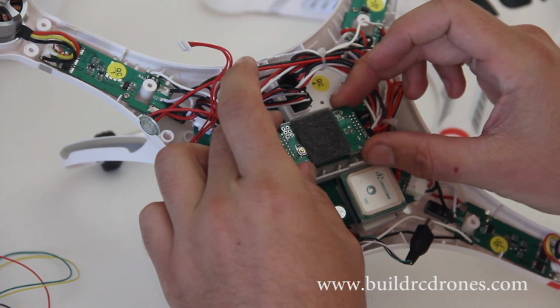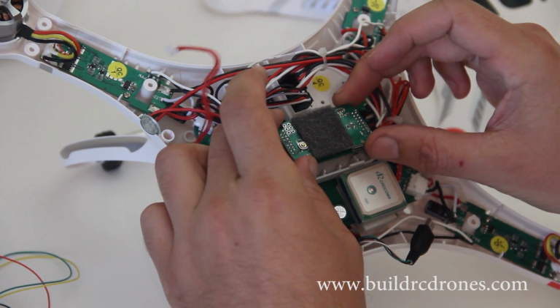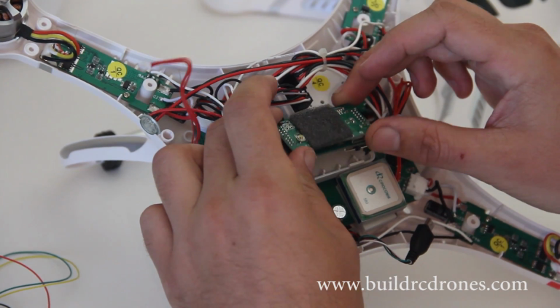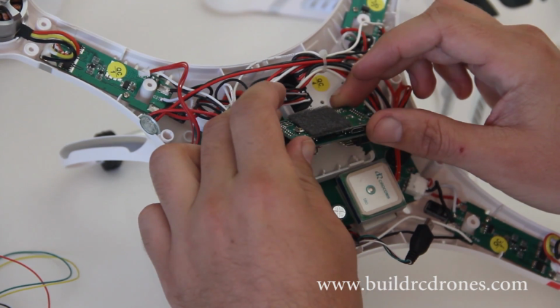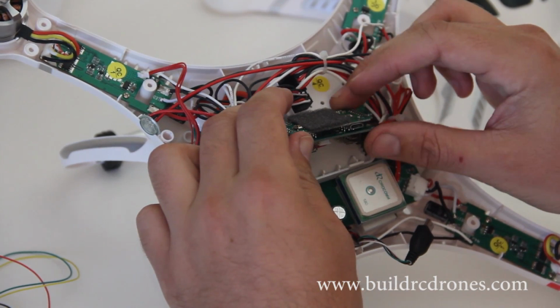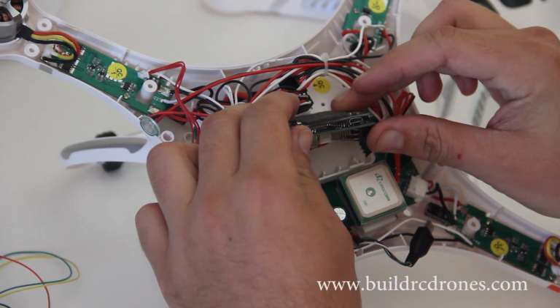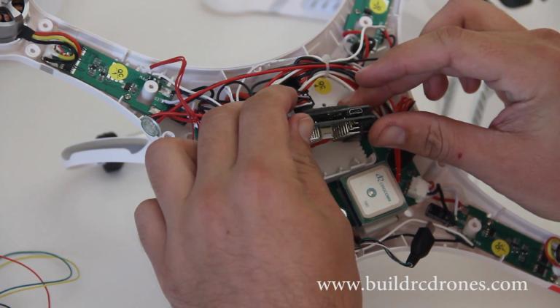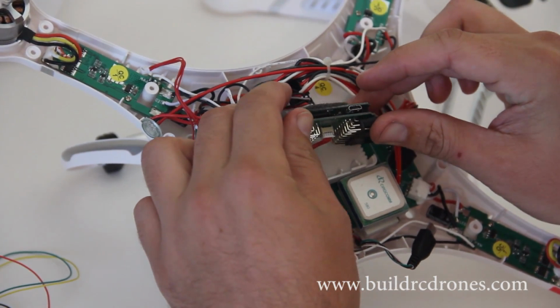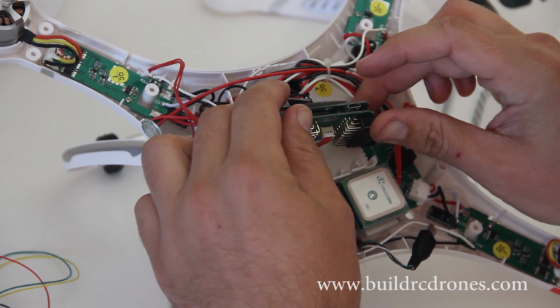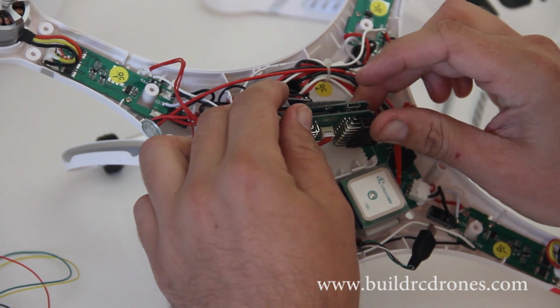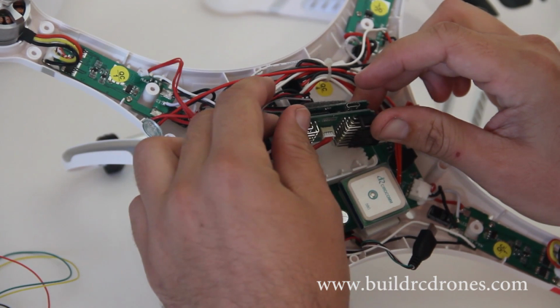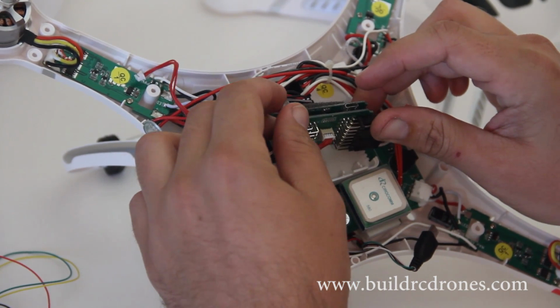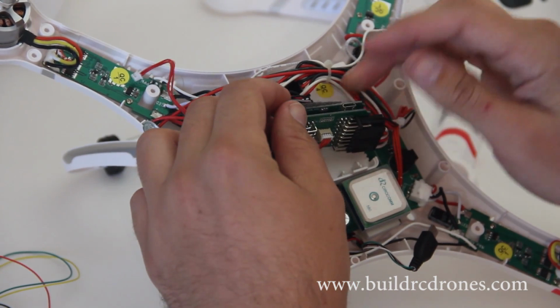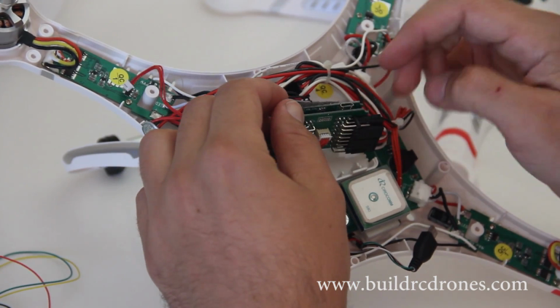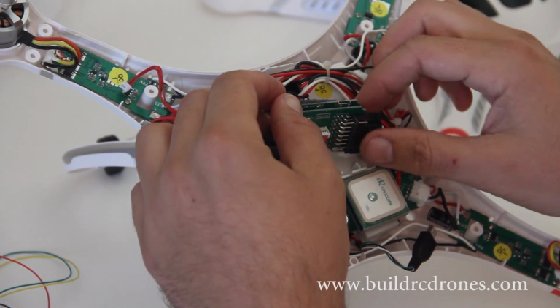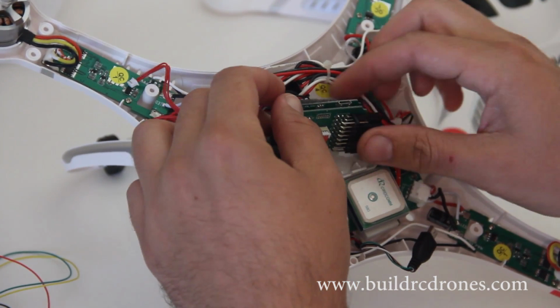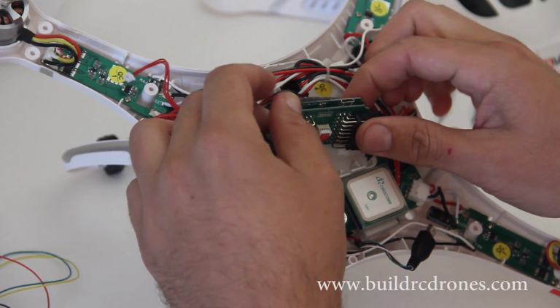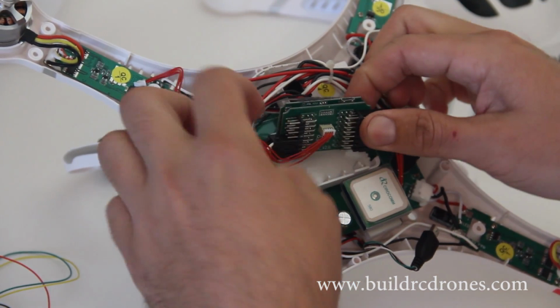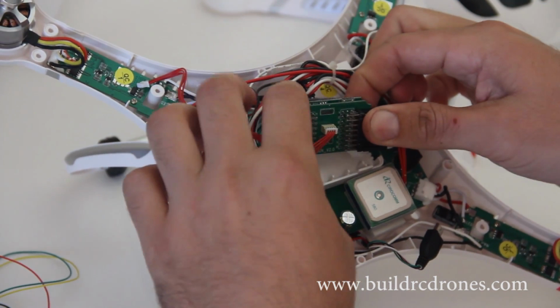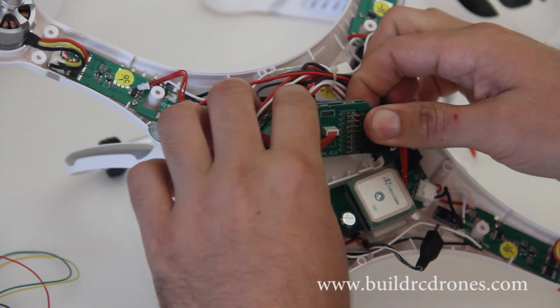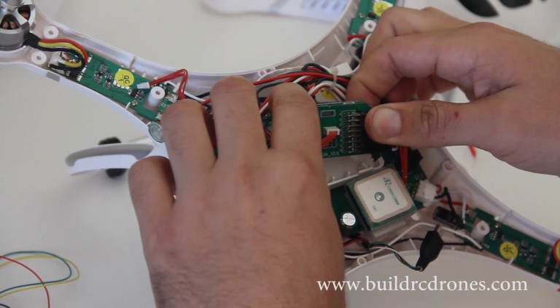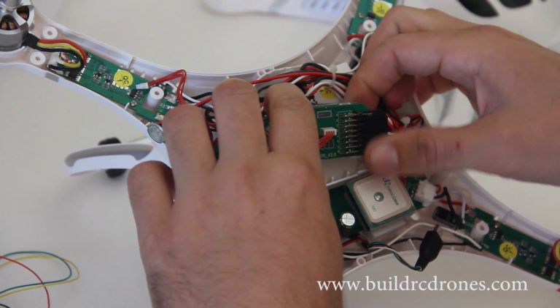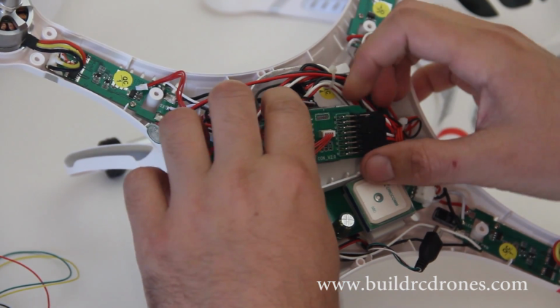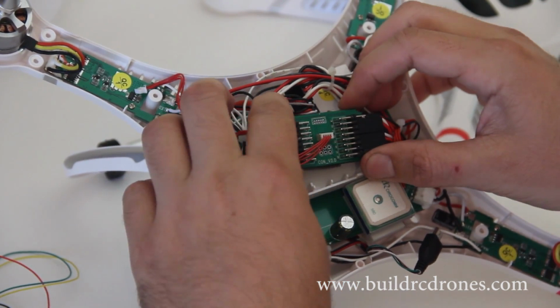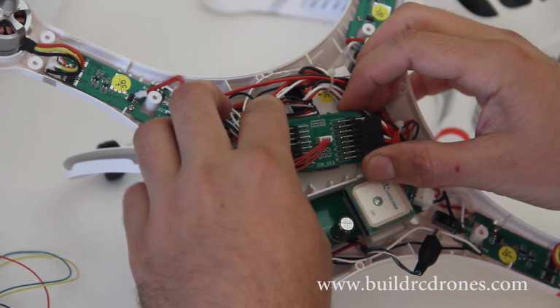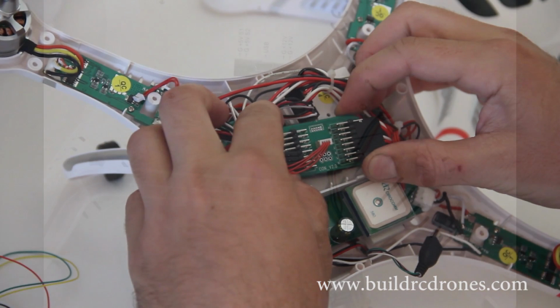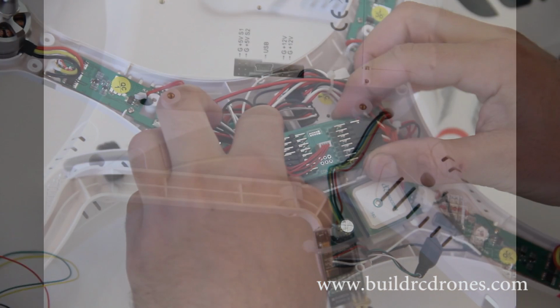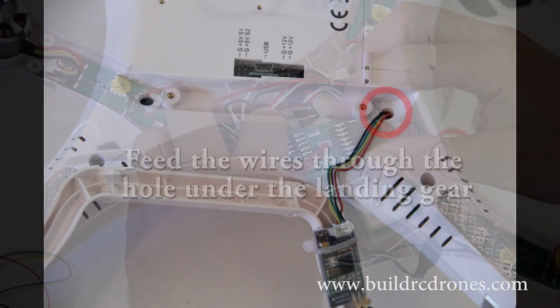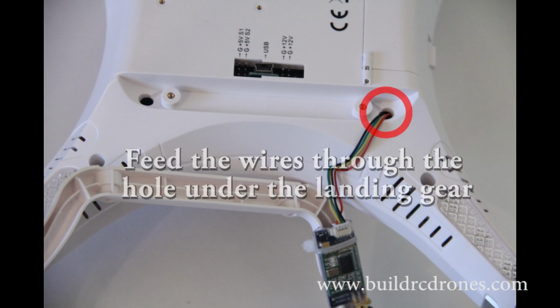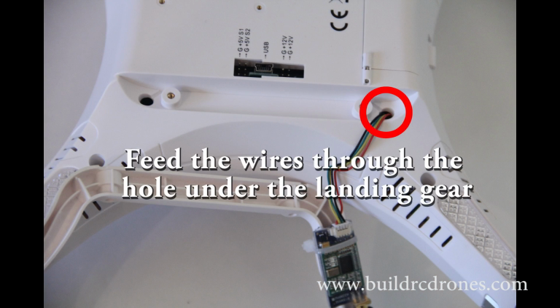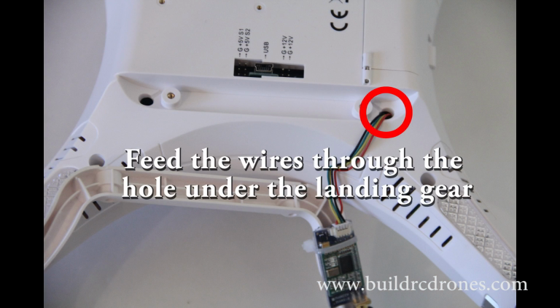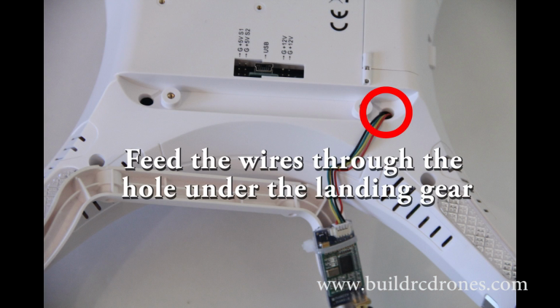That little piece of foam I pull off — in the future, that needs to go back on there because it's covering the barometer. The barometer is sensitive to air currents, so you want to cover it with the foam.